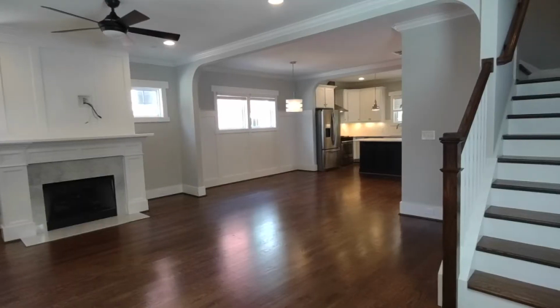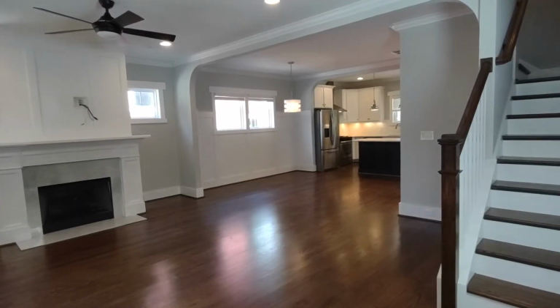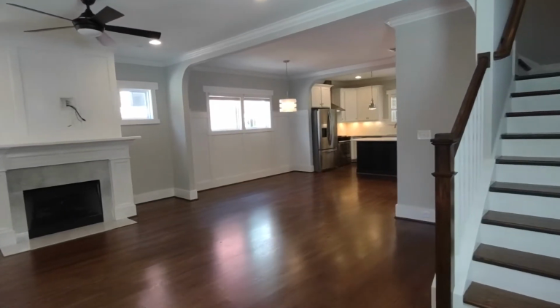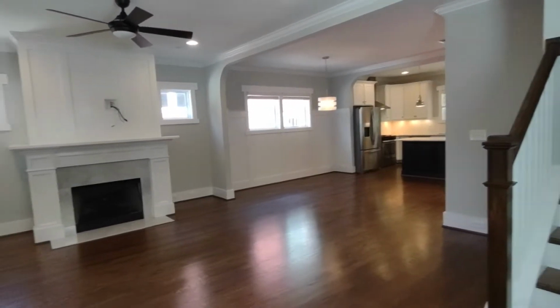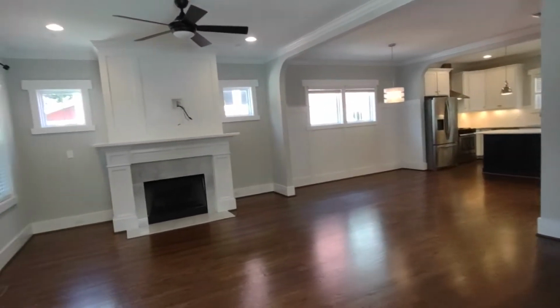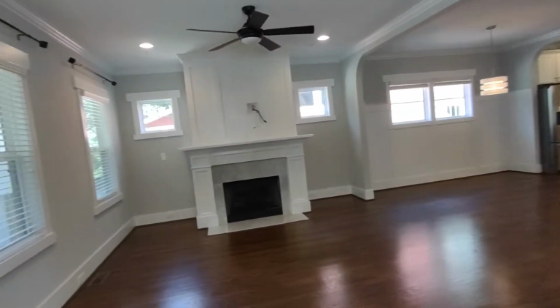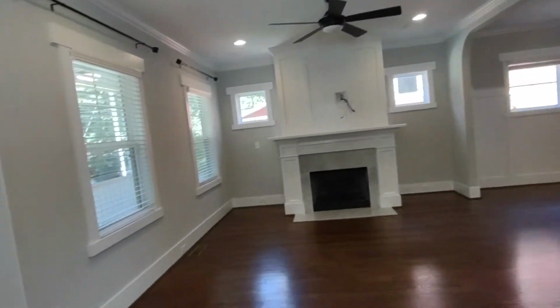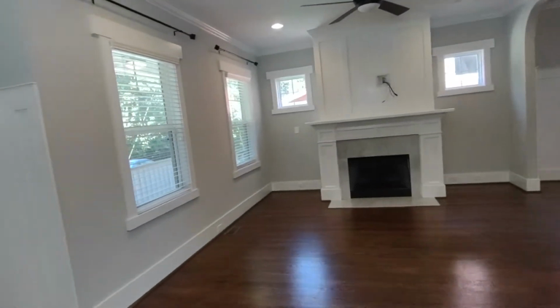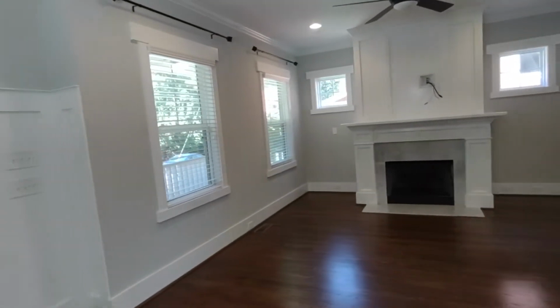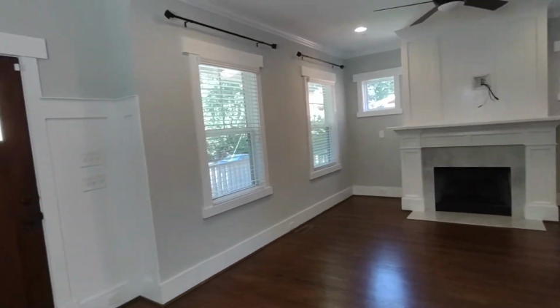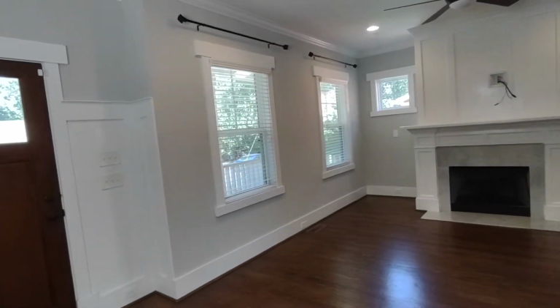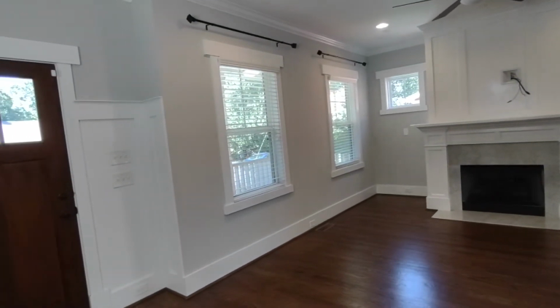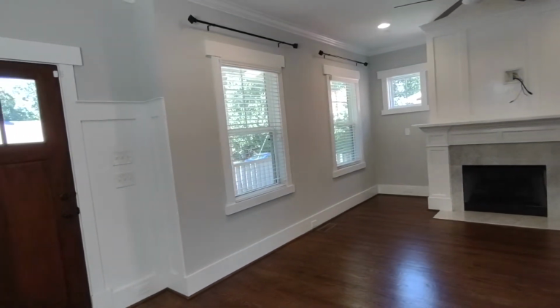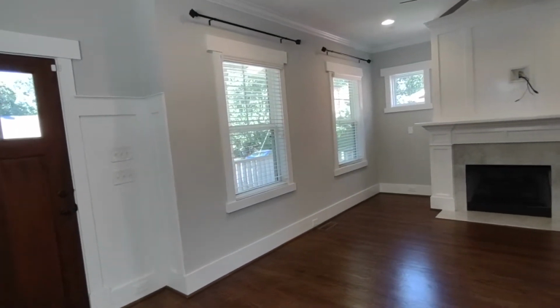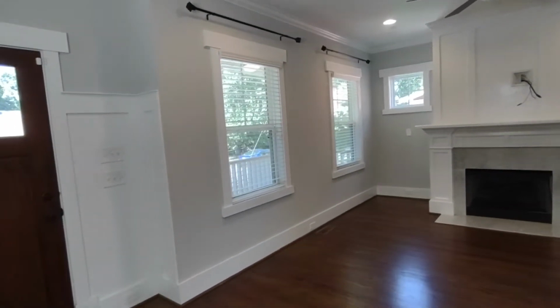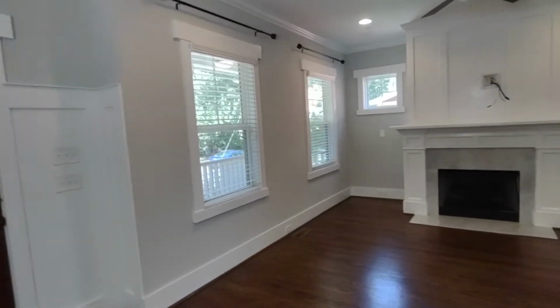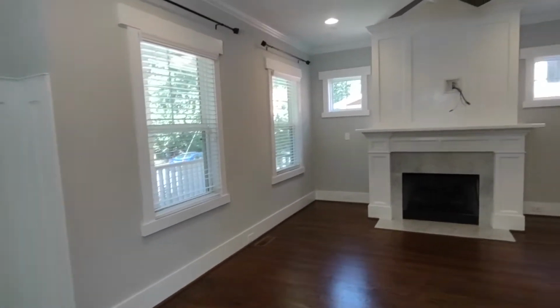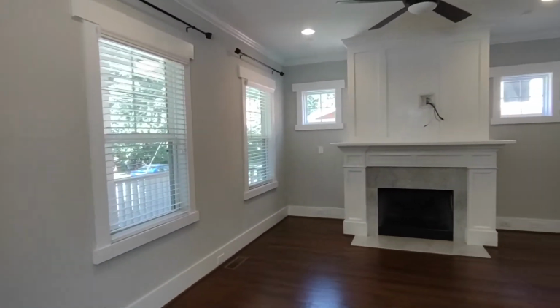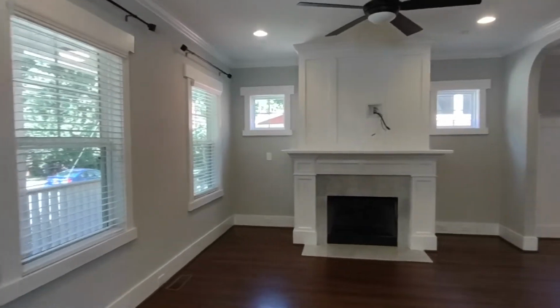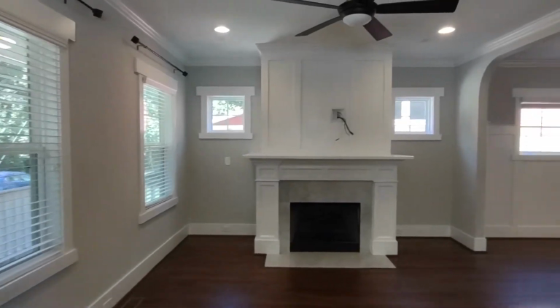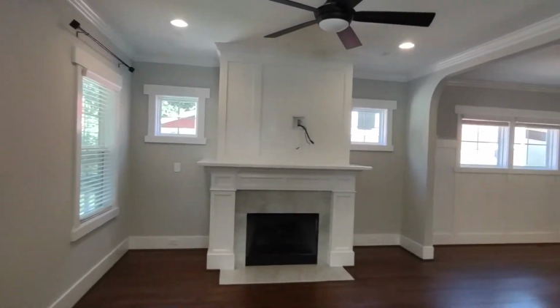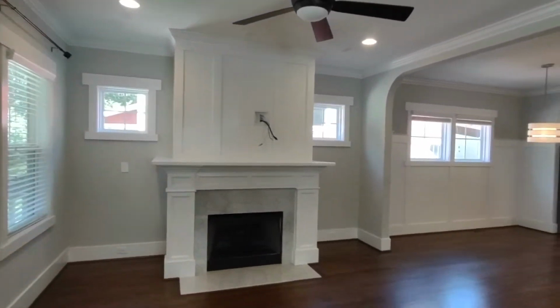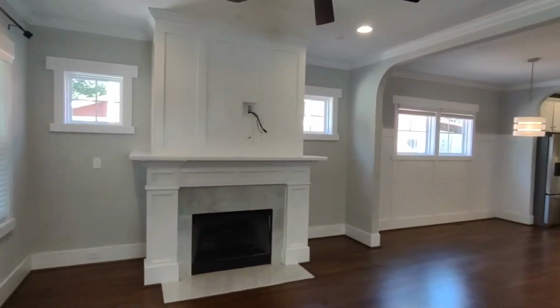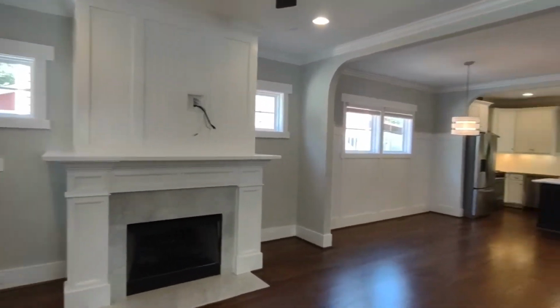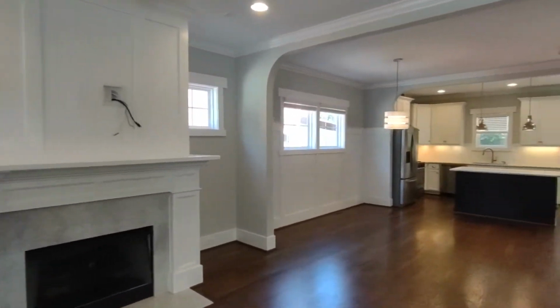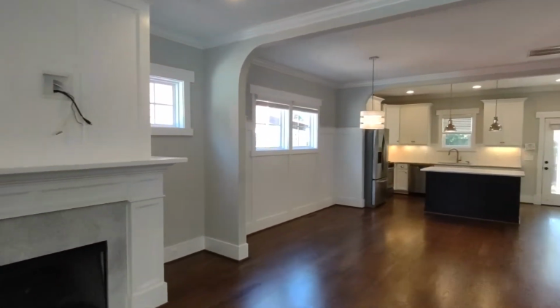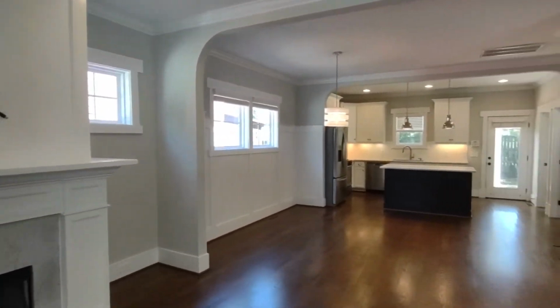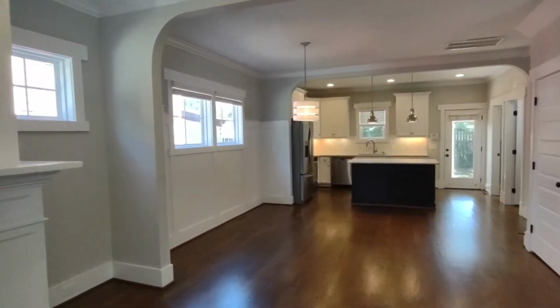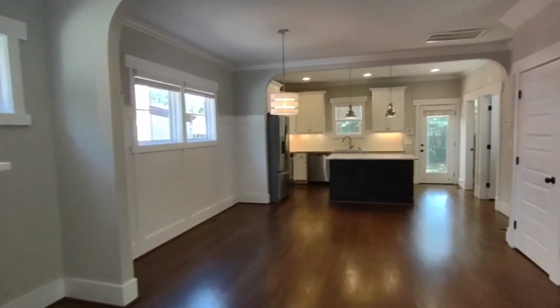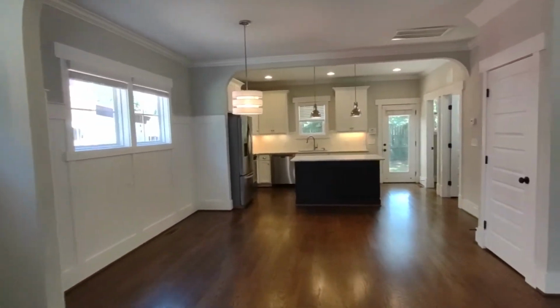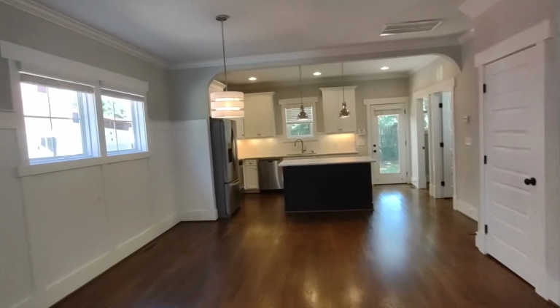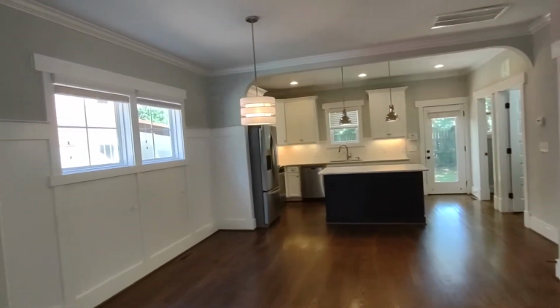When entering through the front door, you enter into a very open concept bottom floor. The living area is complete with ceiling fan, gas fireplace, and opens up to a breakfast nook area.